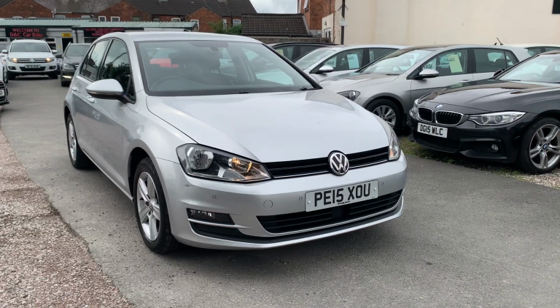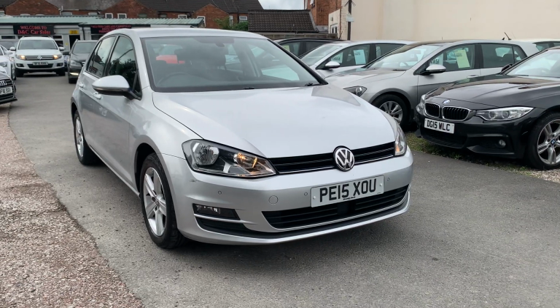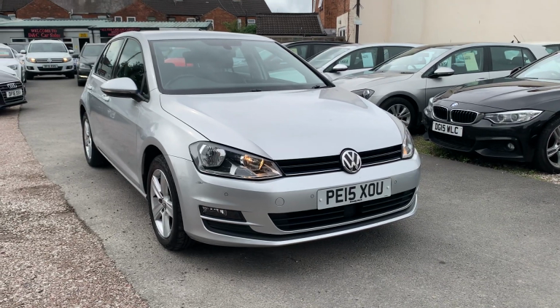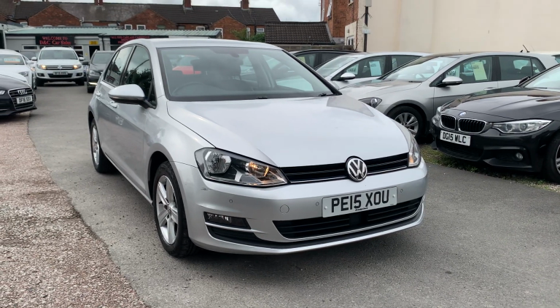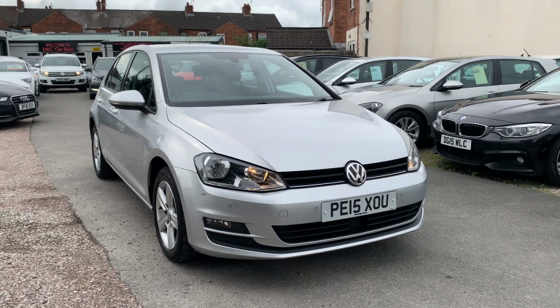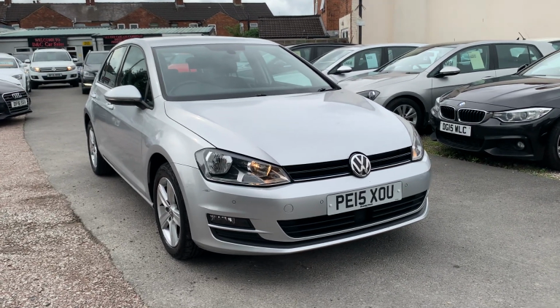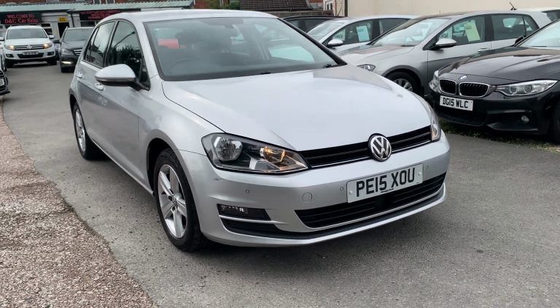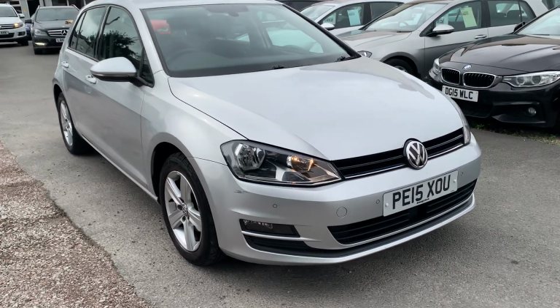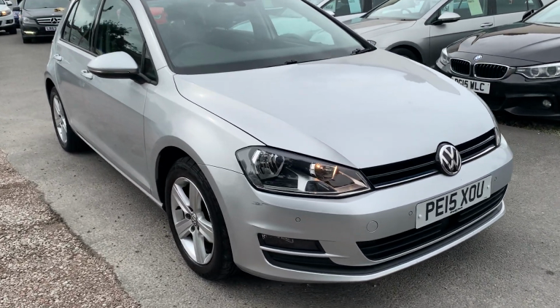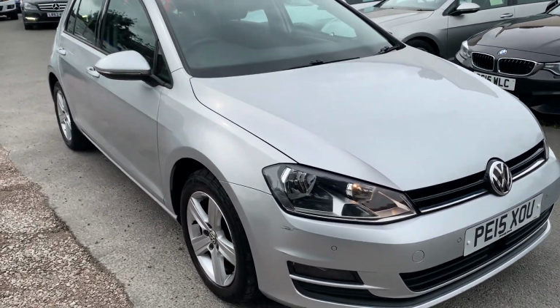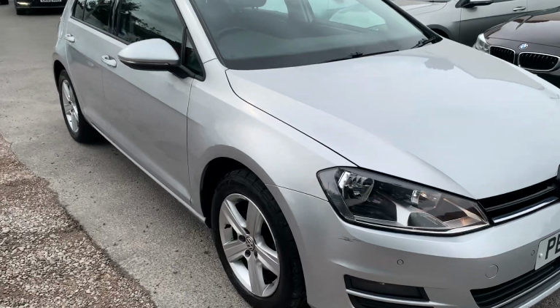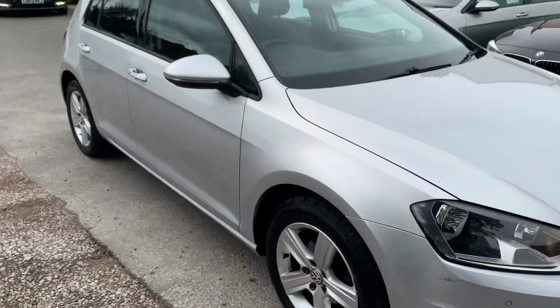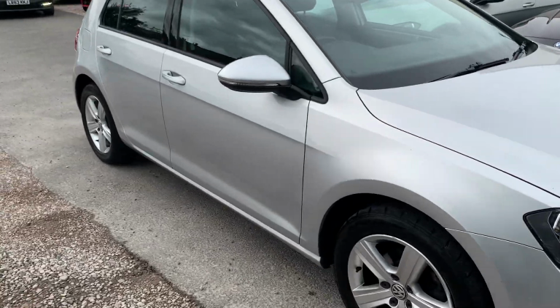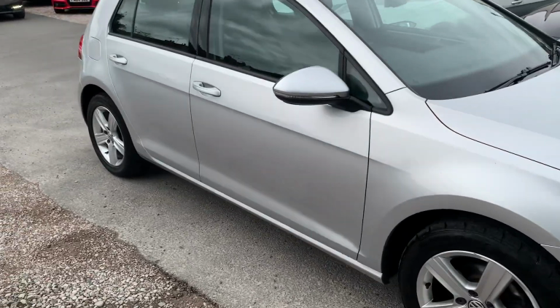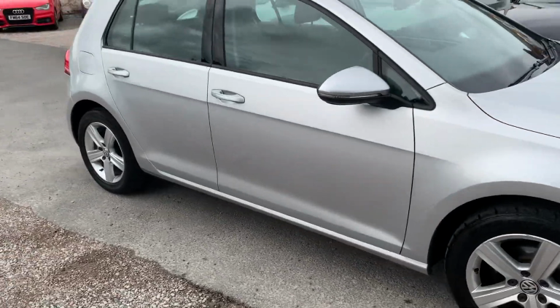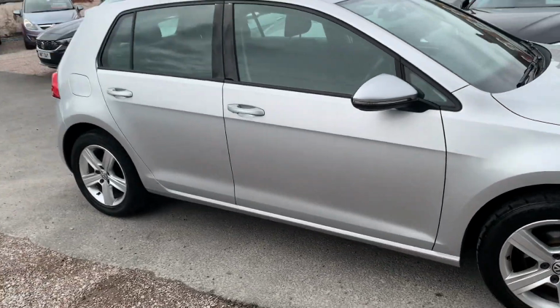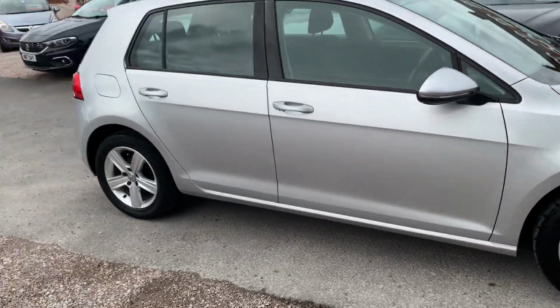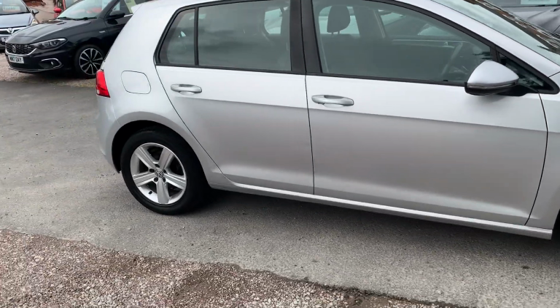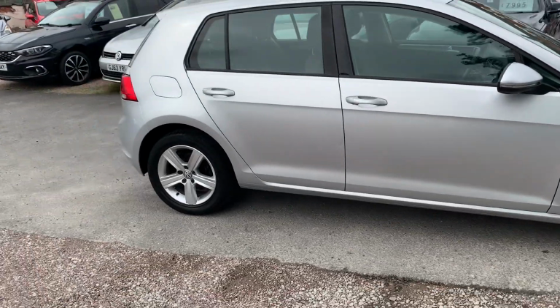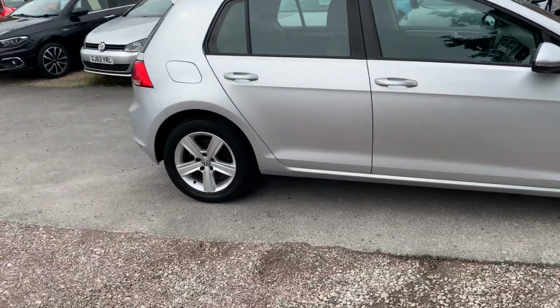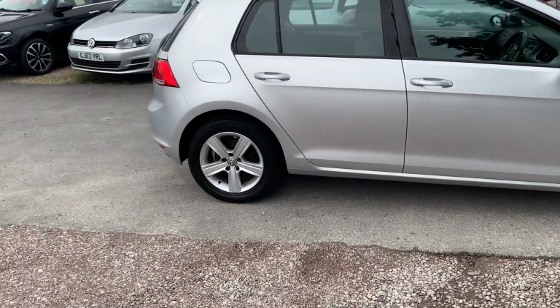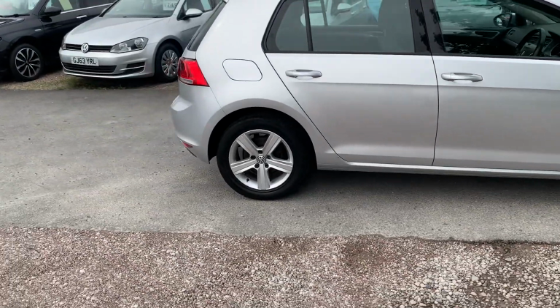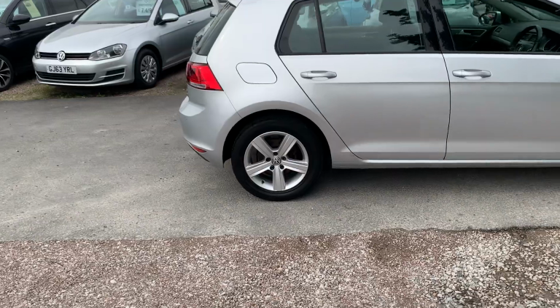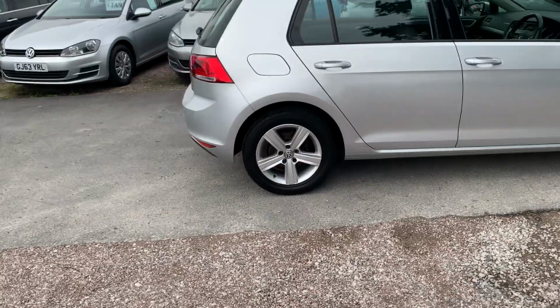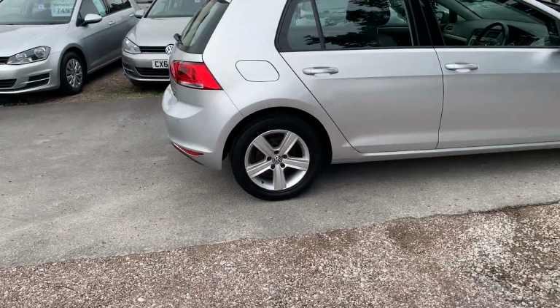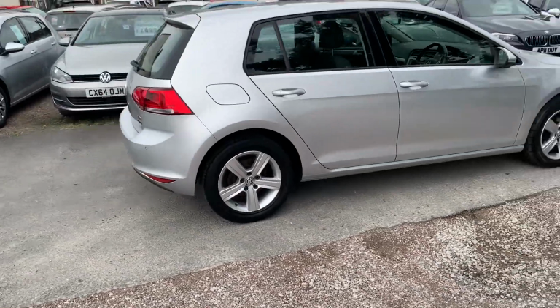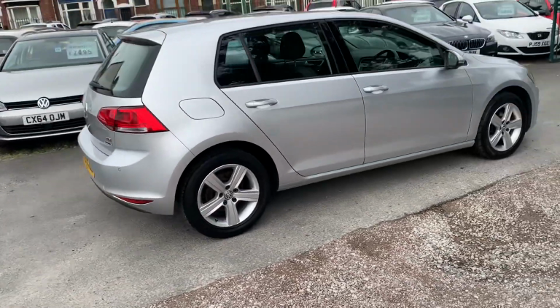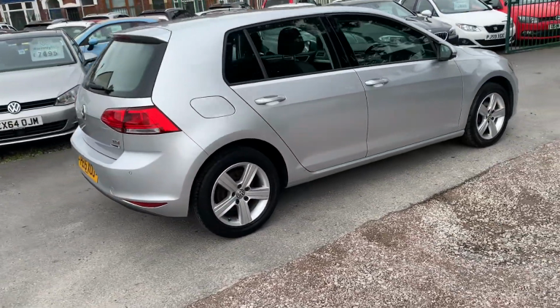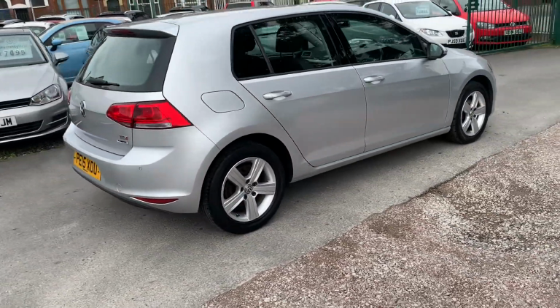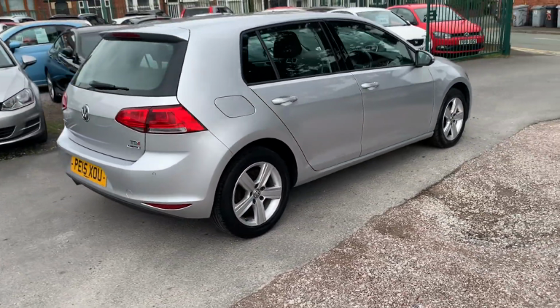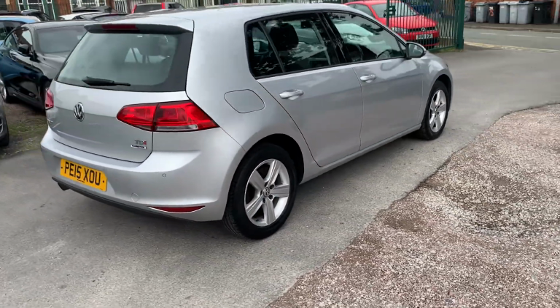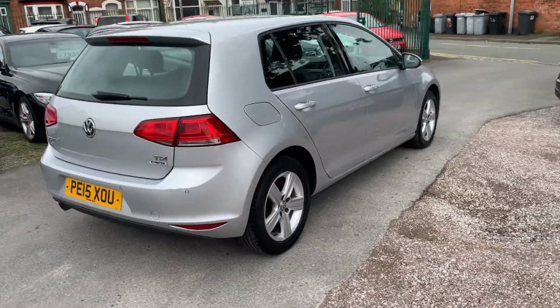Hi, it's Richard from D&C Car Sales in Crewe. I'm just going to do you a quick walk around video of our VW Golf. I've got the car running so you can get a bit of a feel for it. We'll have a walk around all the bodywork and we'll show you inside.